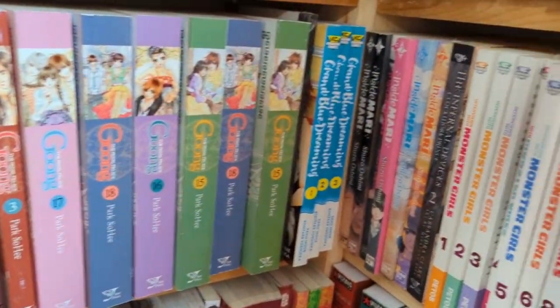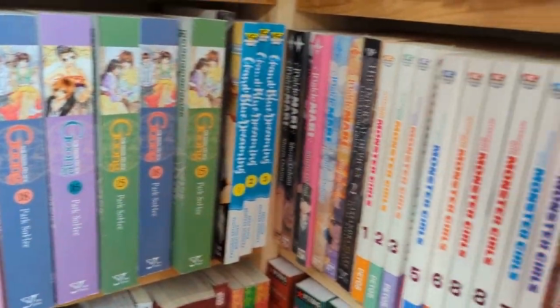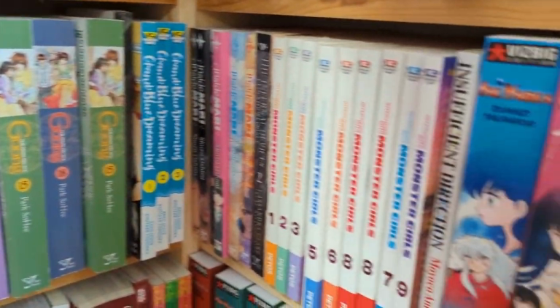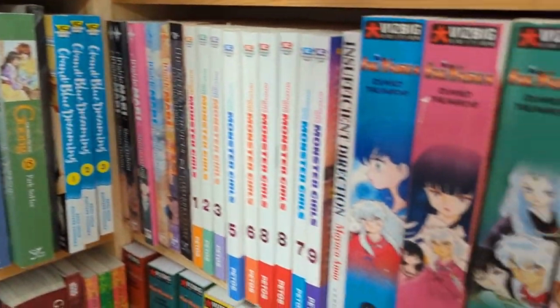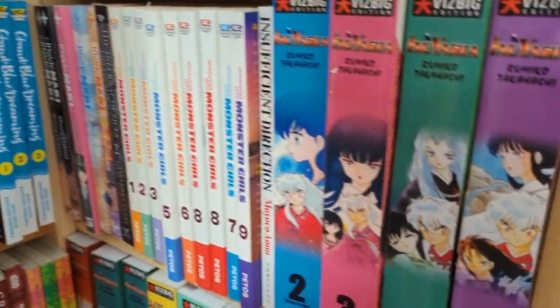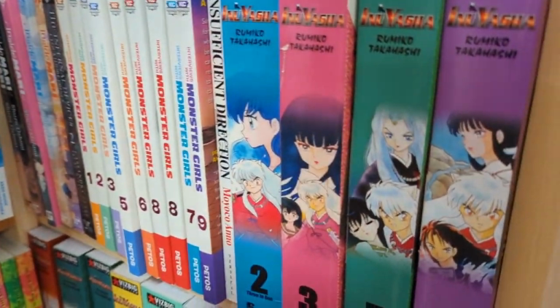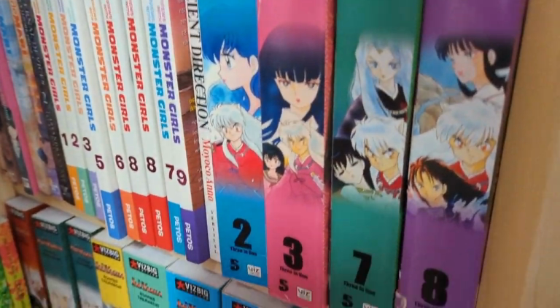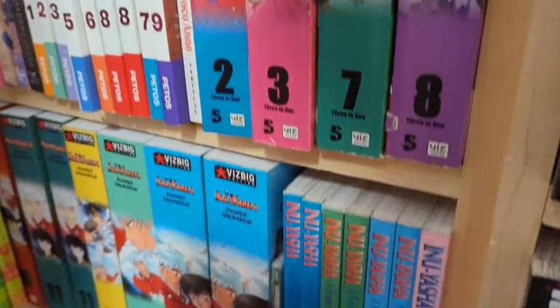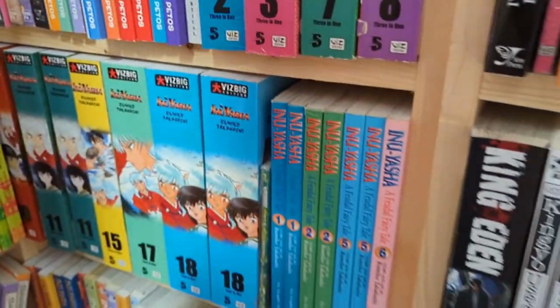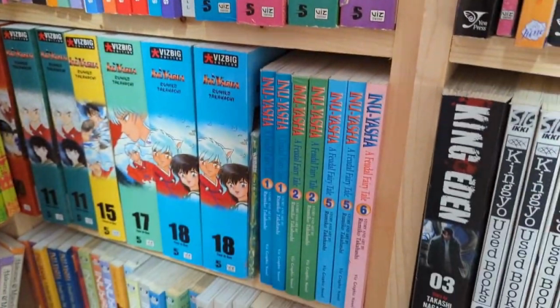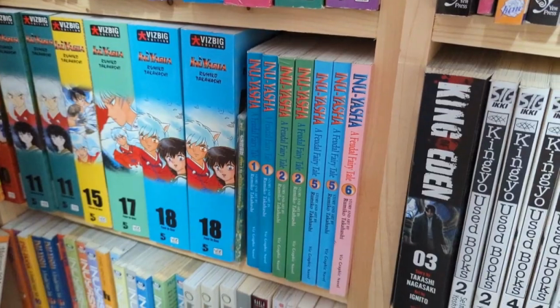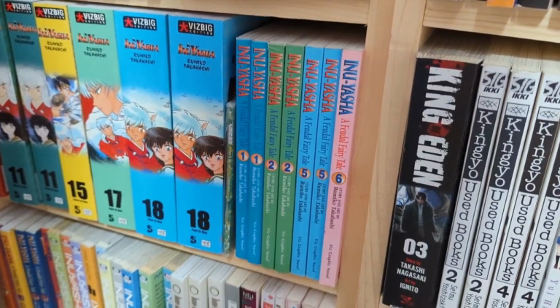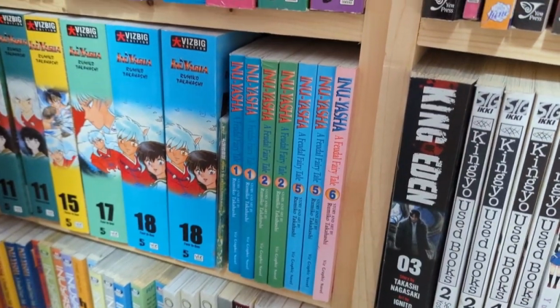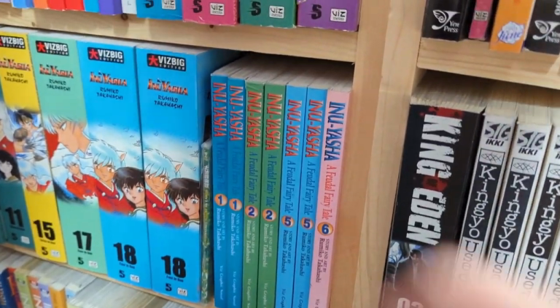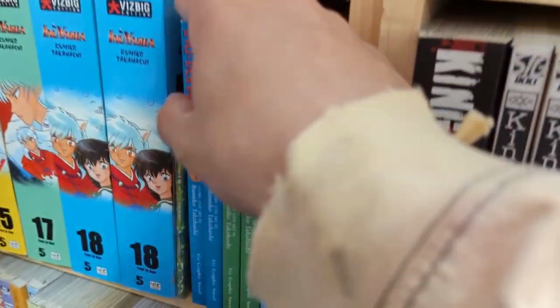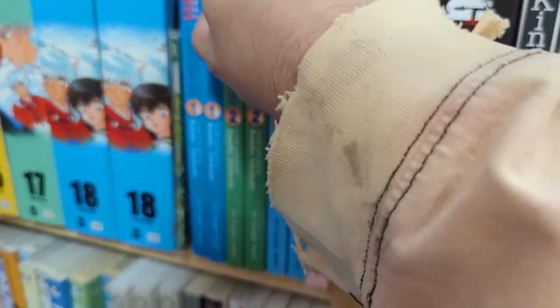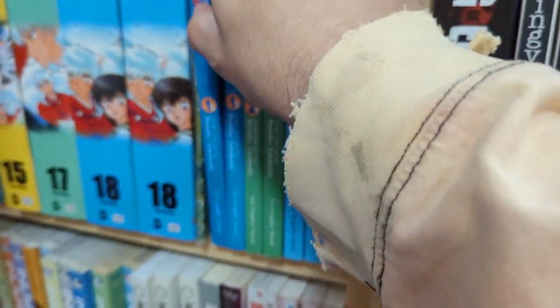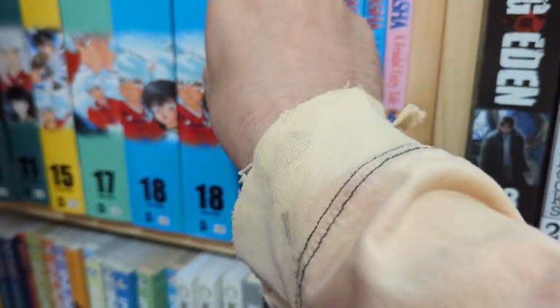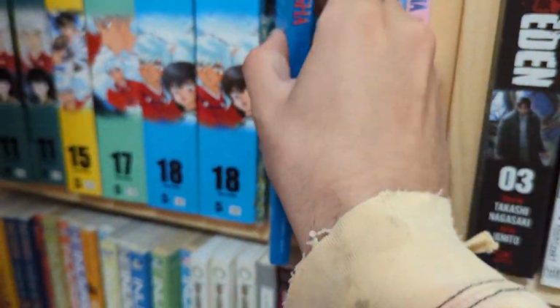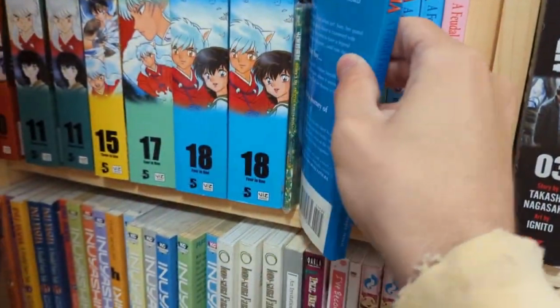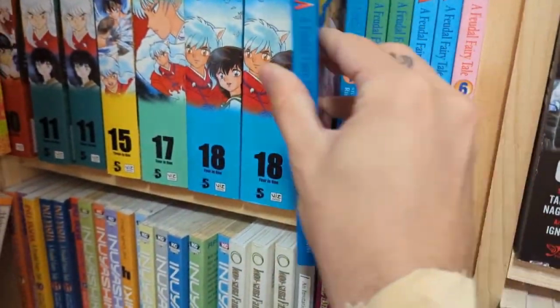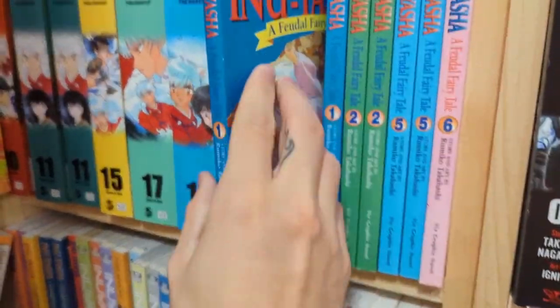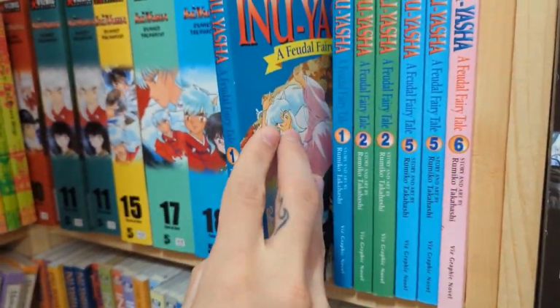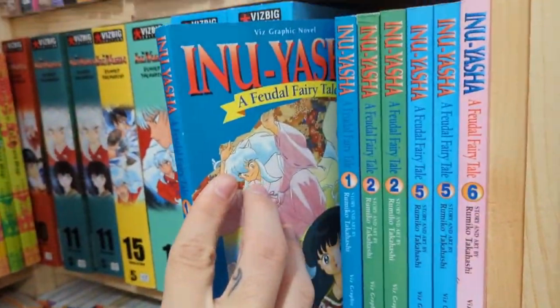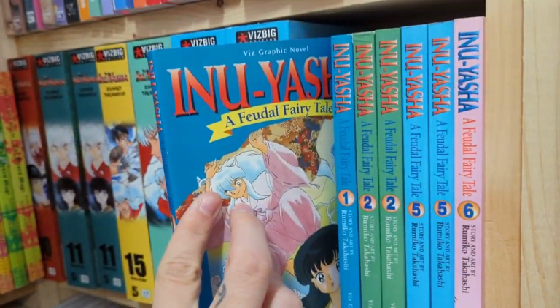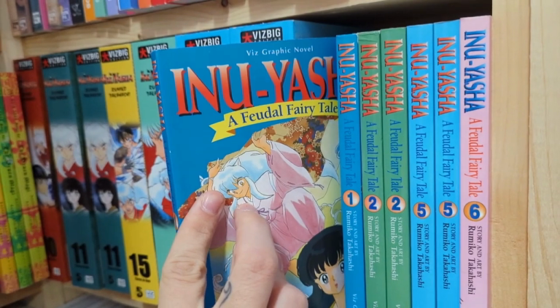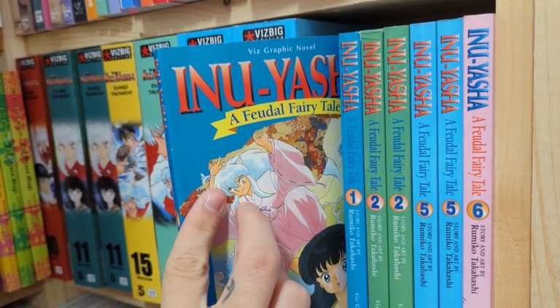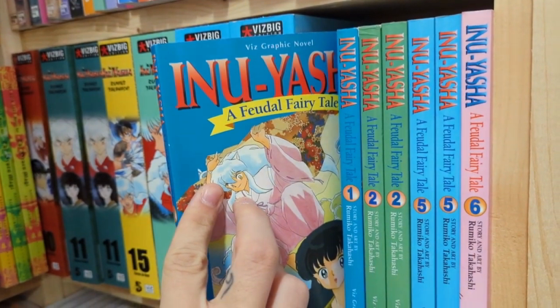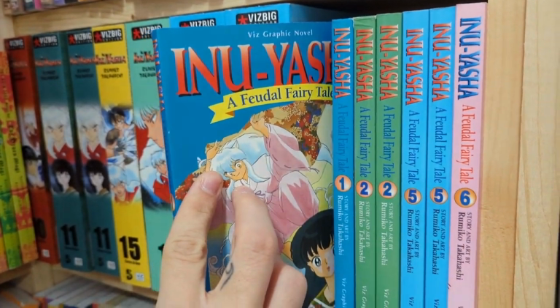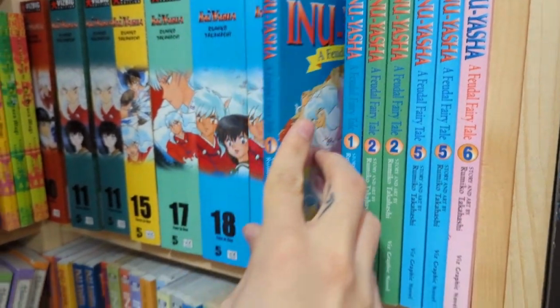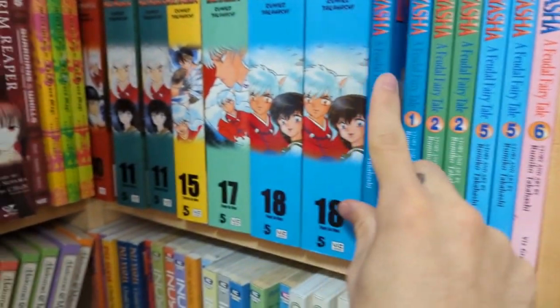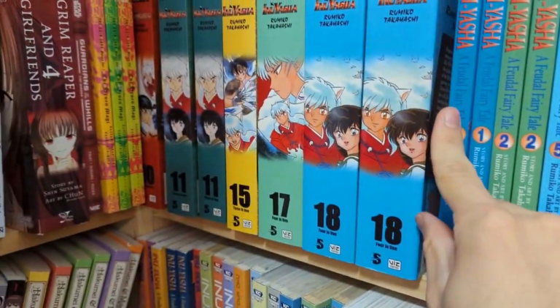They had a lot of Inuyasha mangas and spinoffs. They even had the Viz Big edition — I saw they had number two of it and I actually needed that, so I'm a little bit disappointed that I didn't notice that the first time around.